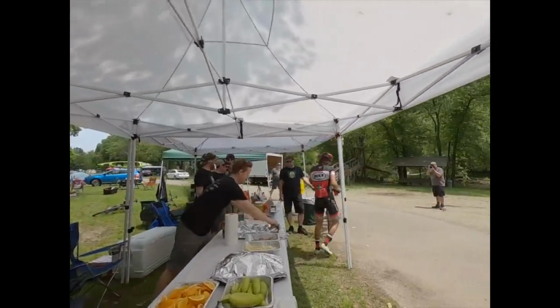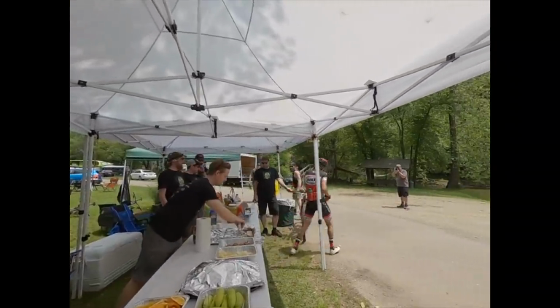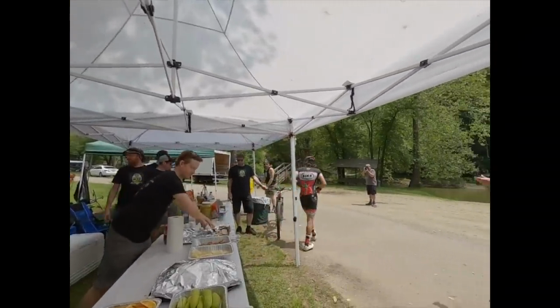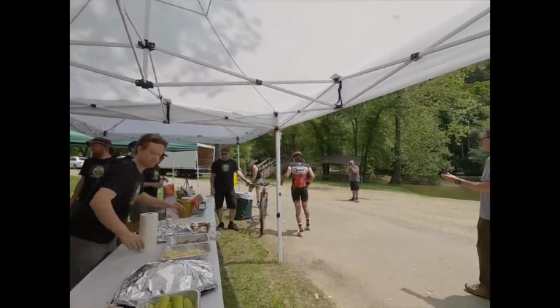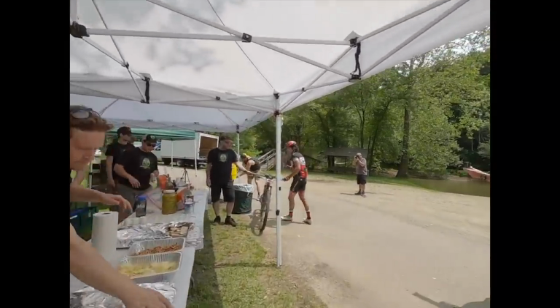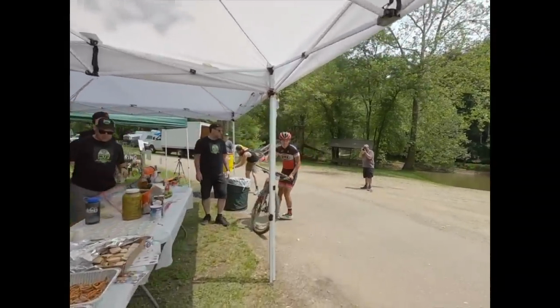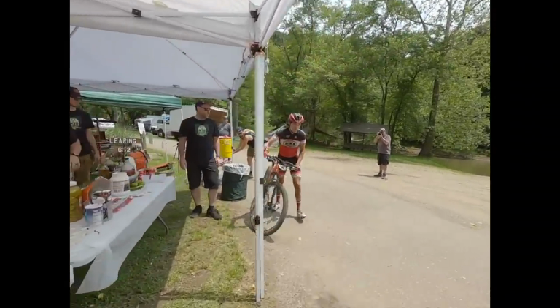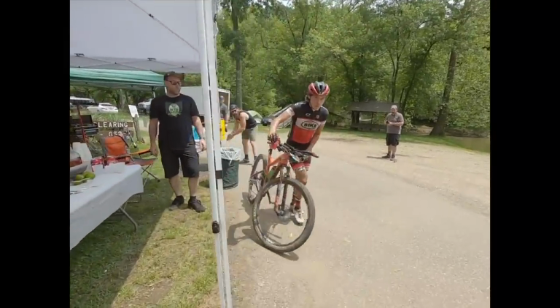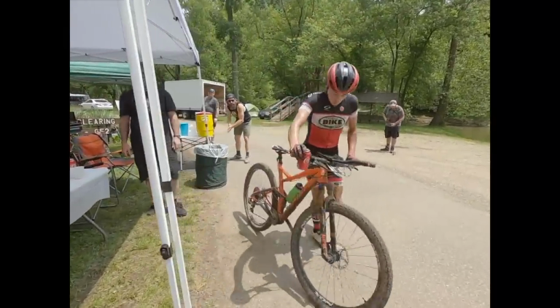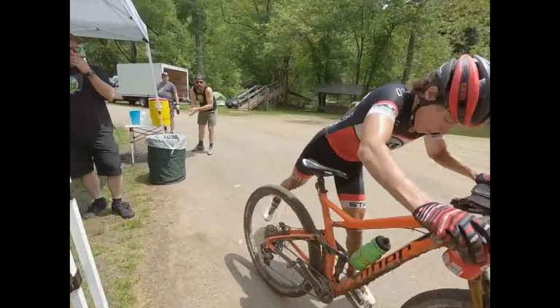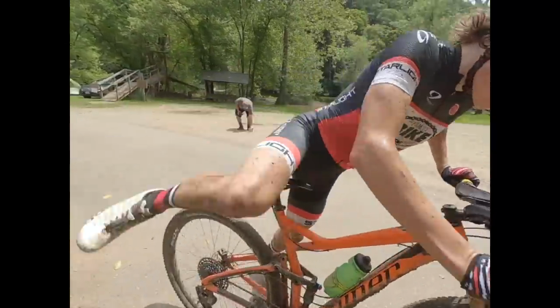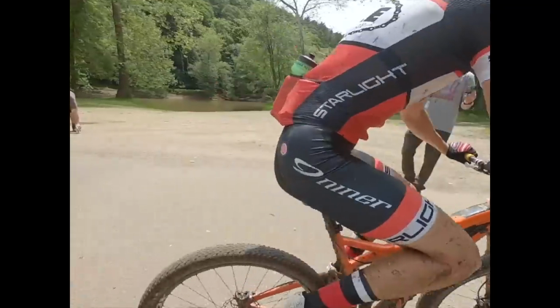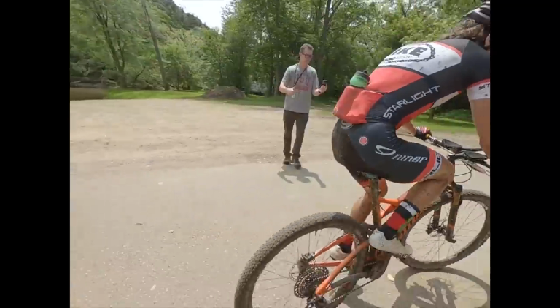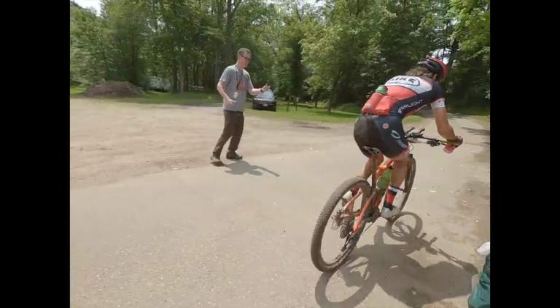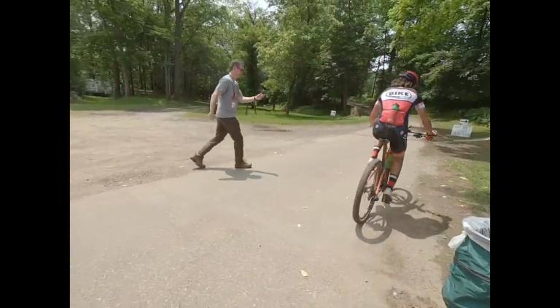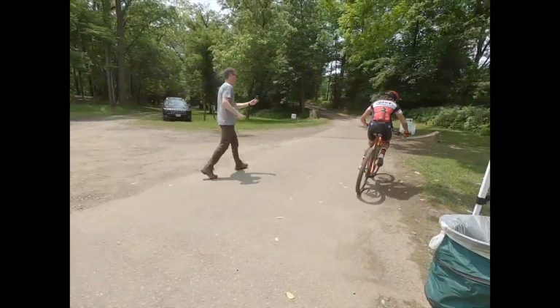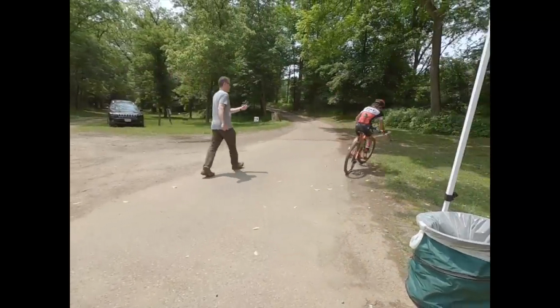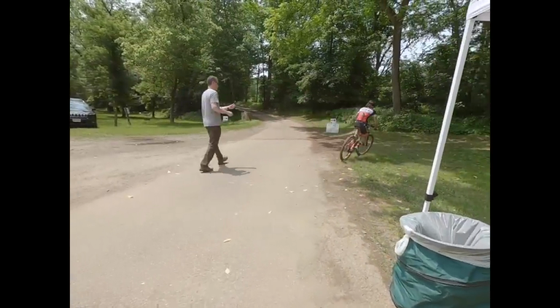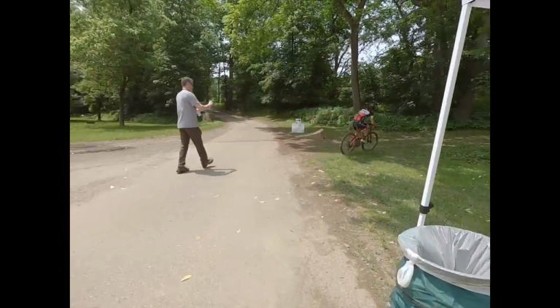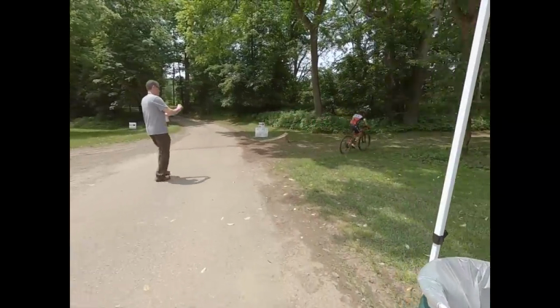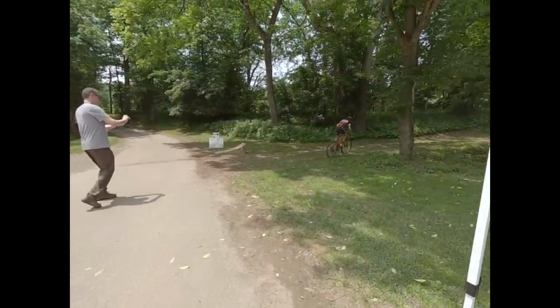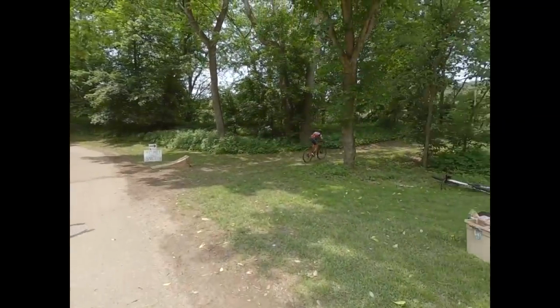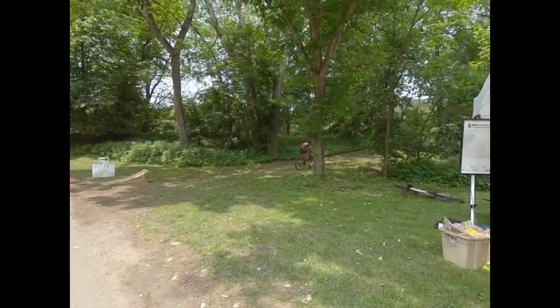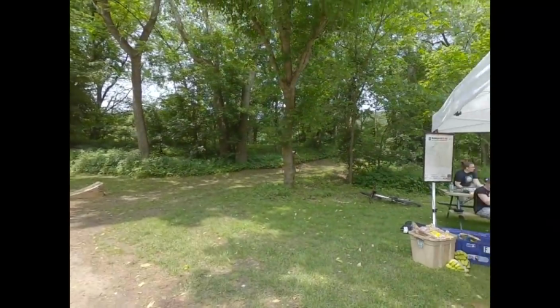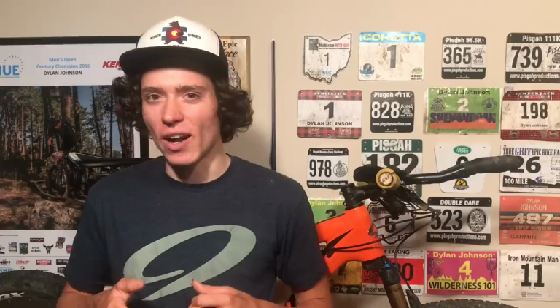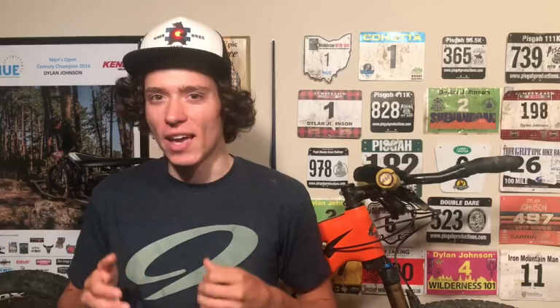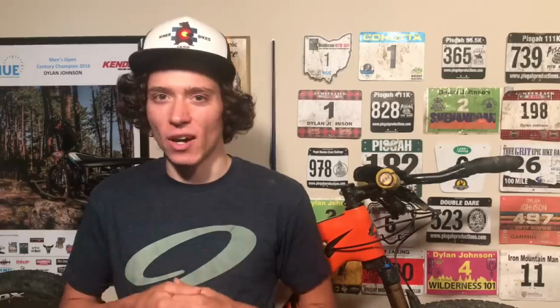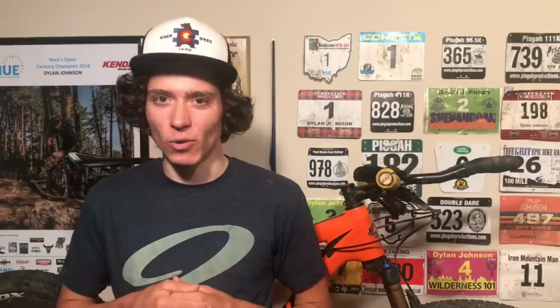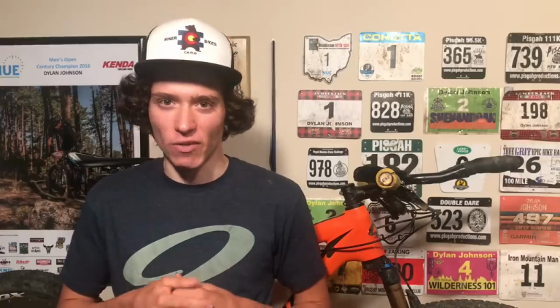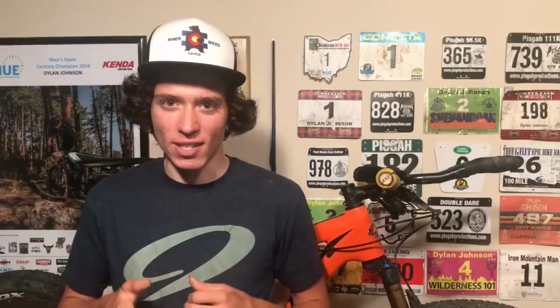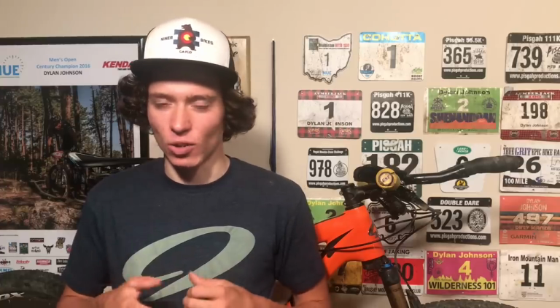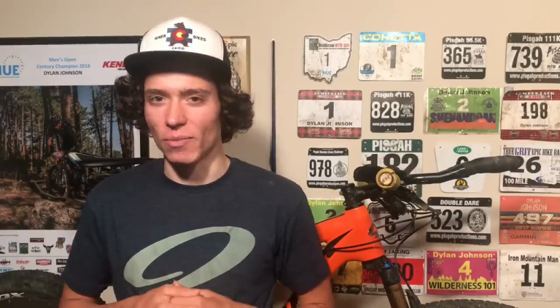By the very end of the race I did feel a bonk start to come on, but I was so close to the finish at that point that it didn't matter. I was pretty relieved, because the guy who got second place, Christian Tange, has caught me before at the end of a 100 mile race when I've bonked and taken the win from me.